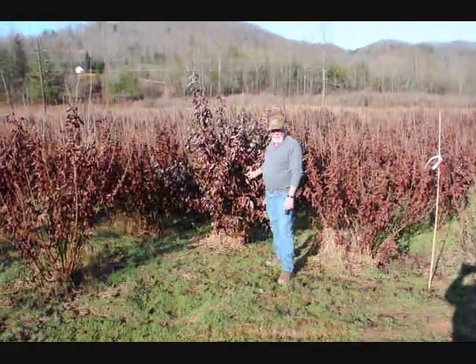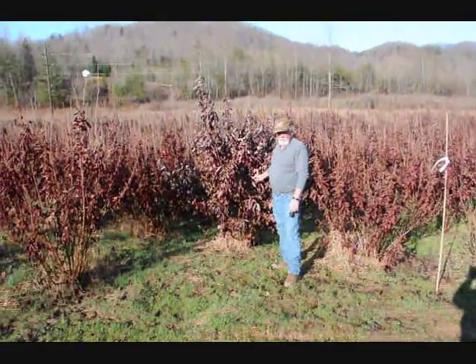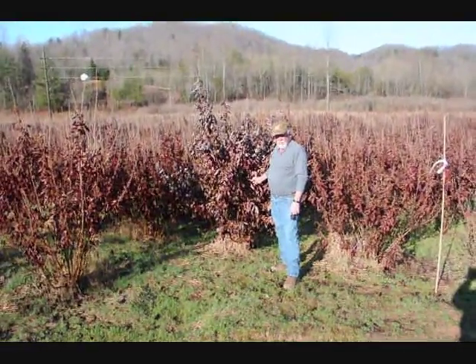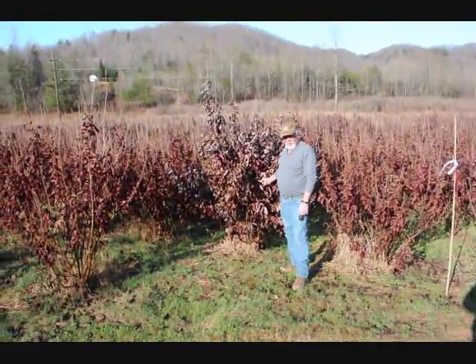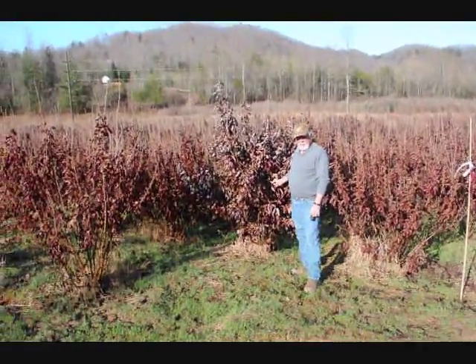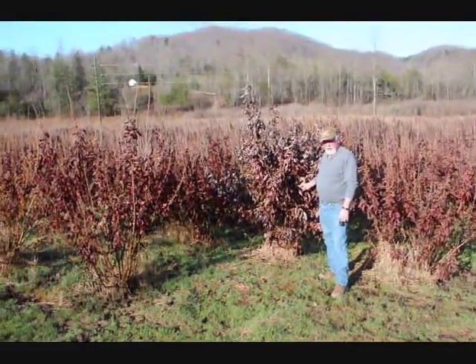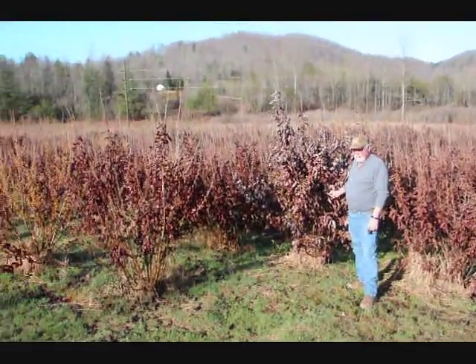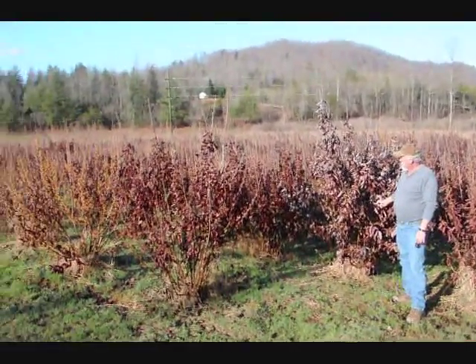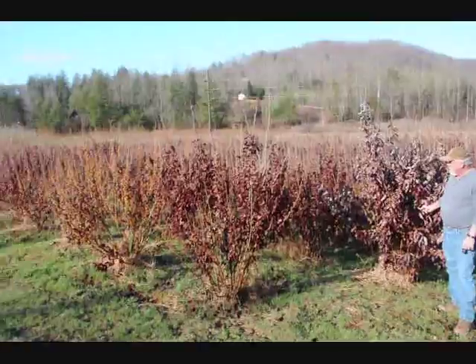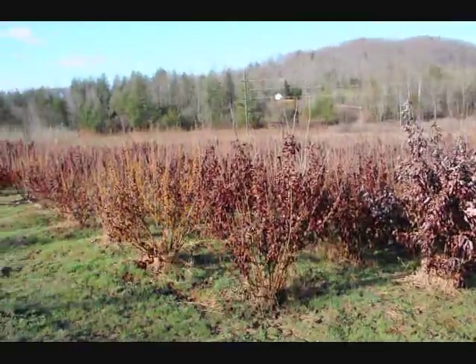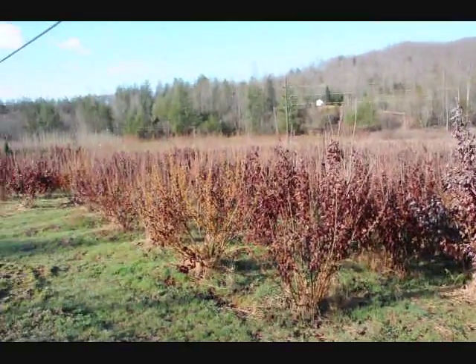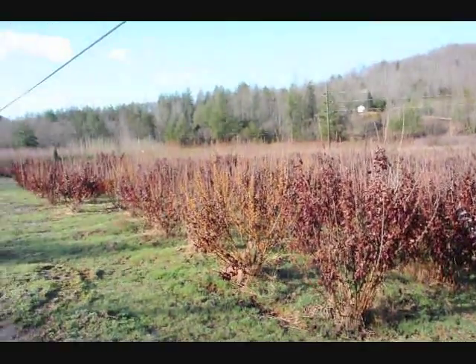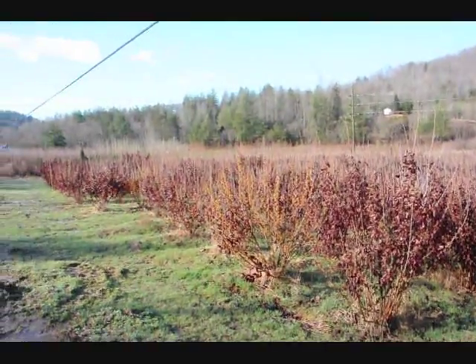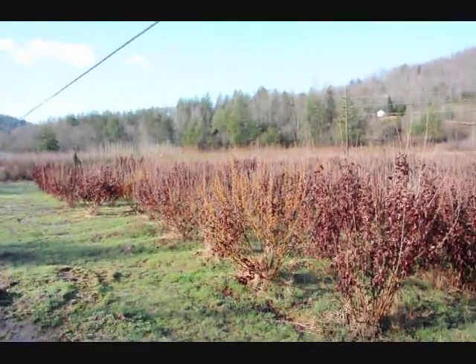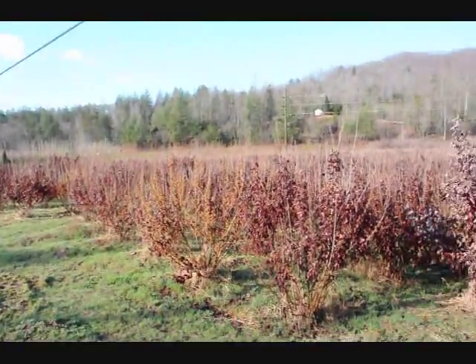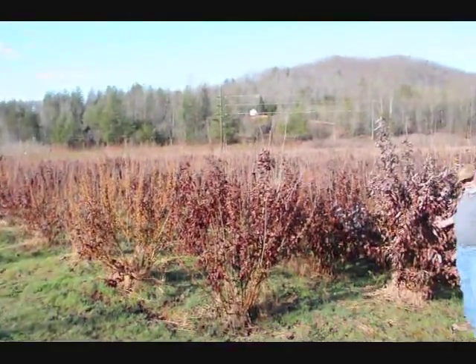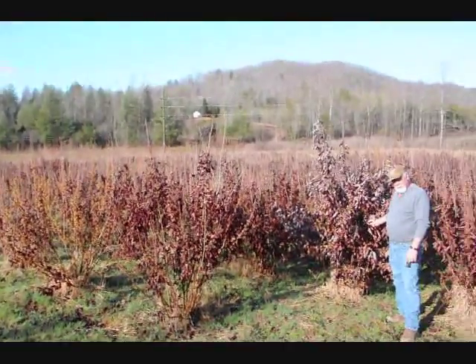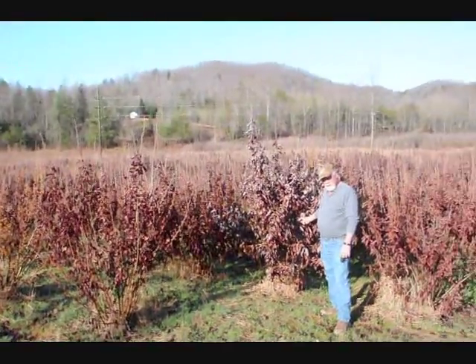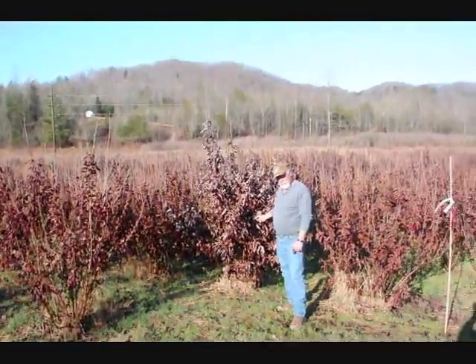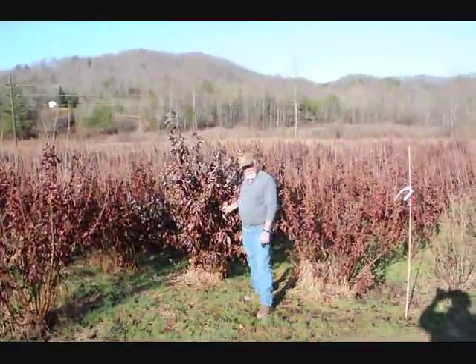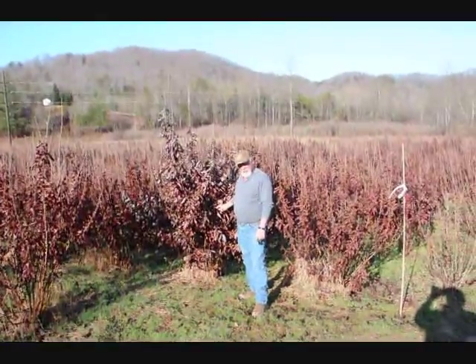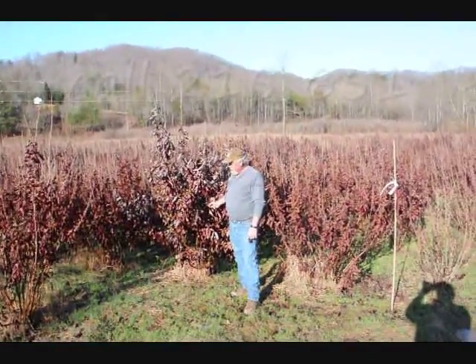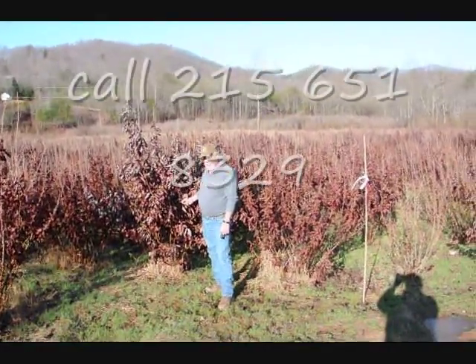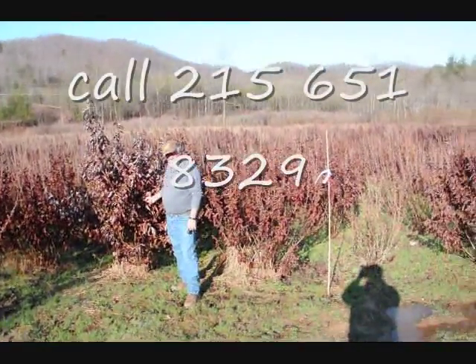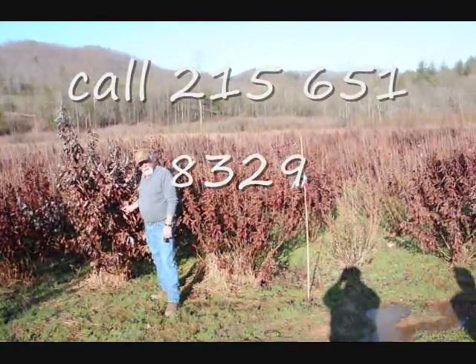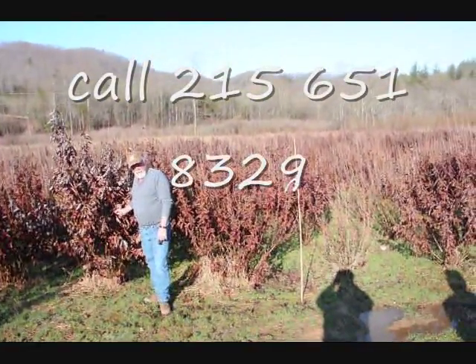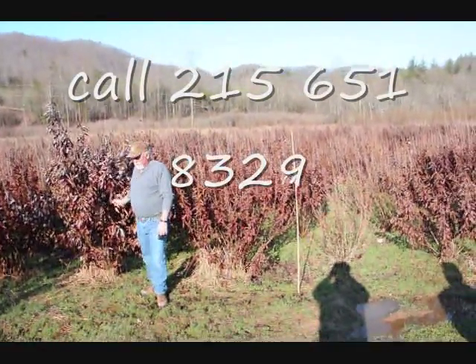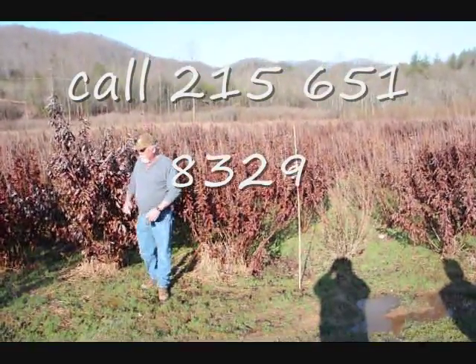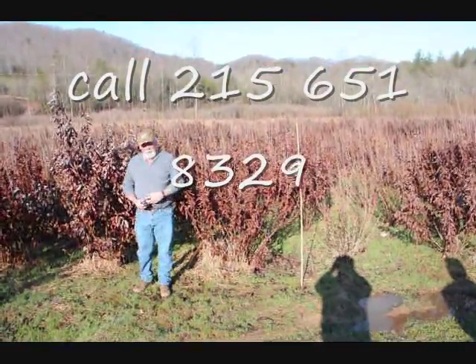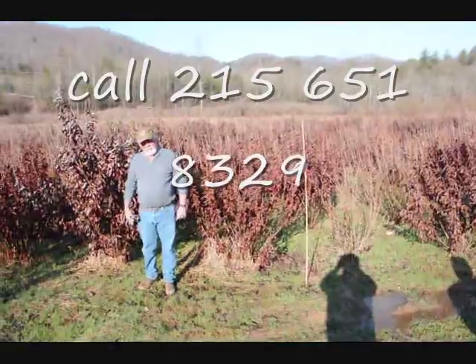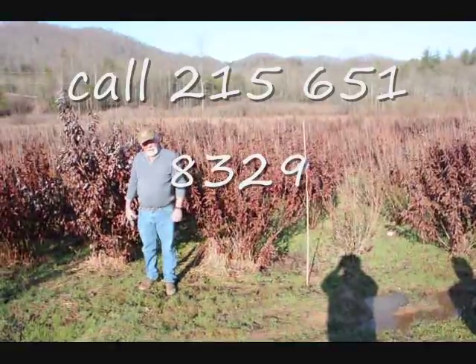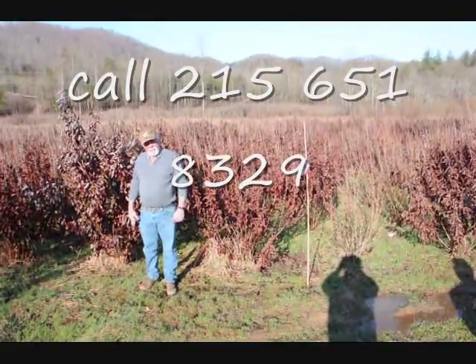This is a block of witch hazel vernalis. They run anywhere from about 4 to 5 up to 7 to 8, and some 8 to 9 down in the lower end. Beautiful heavy block, very nice plants — good native trees.